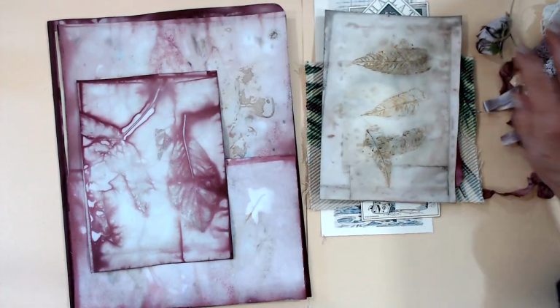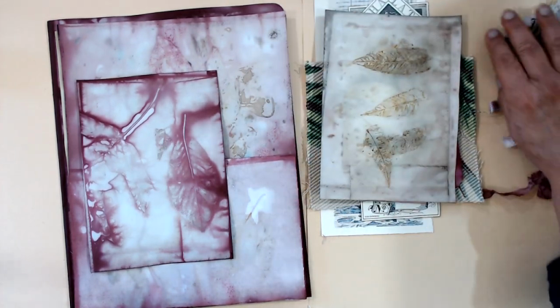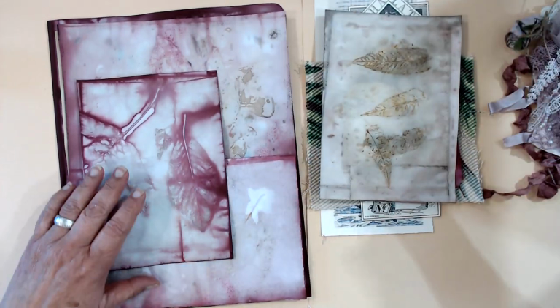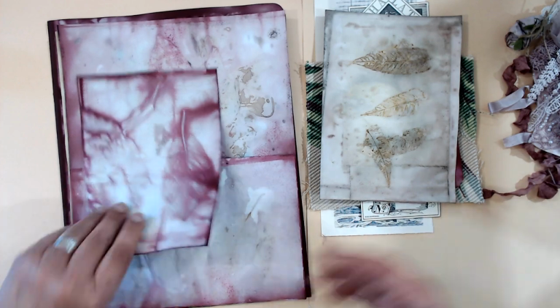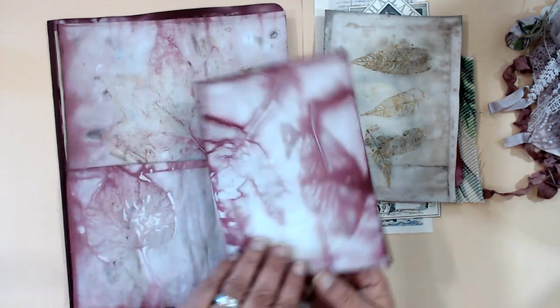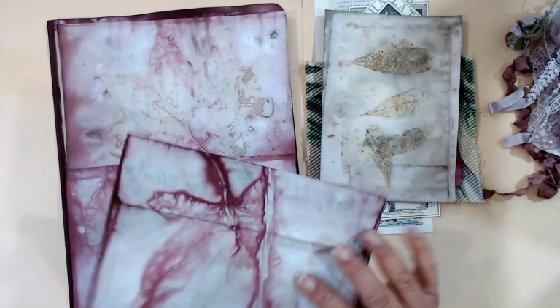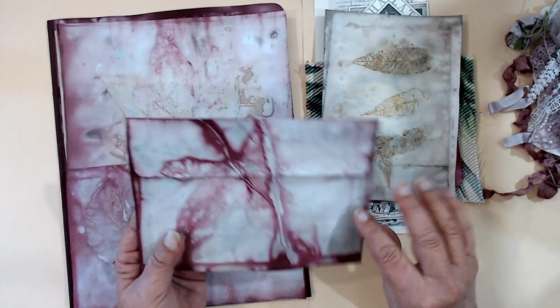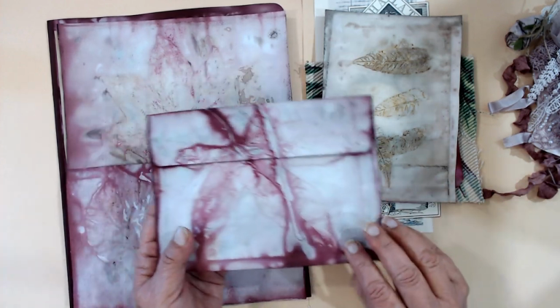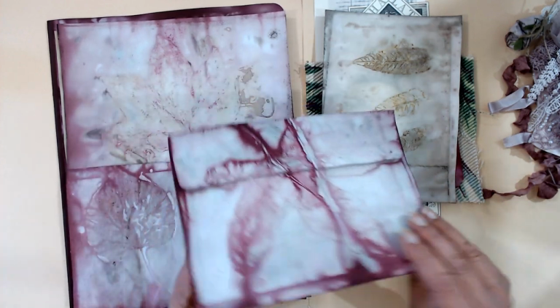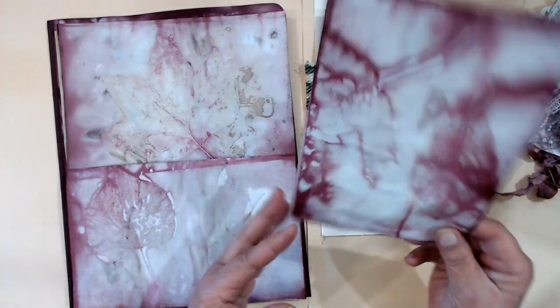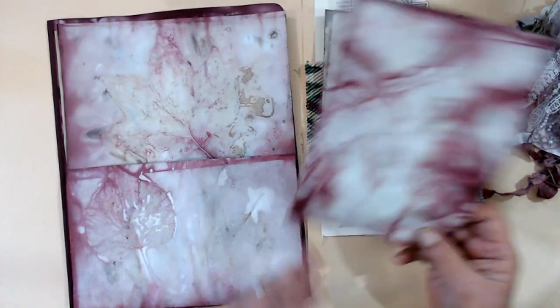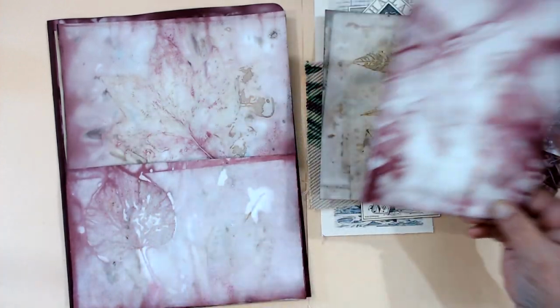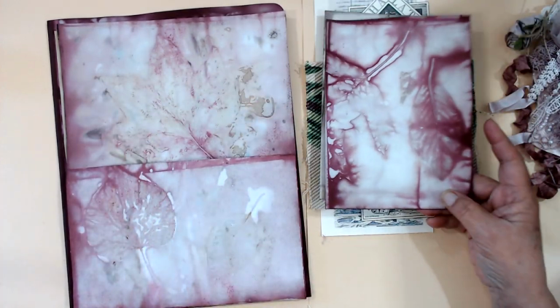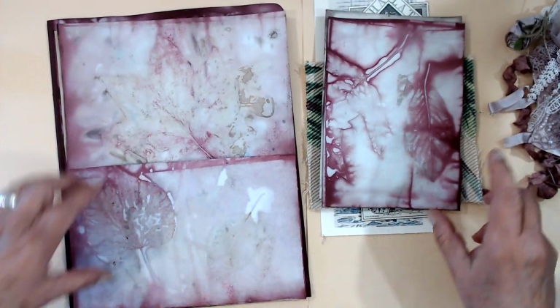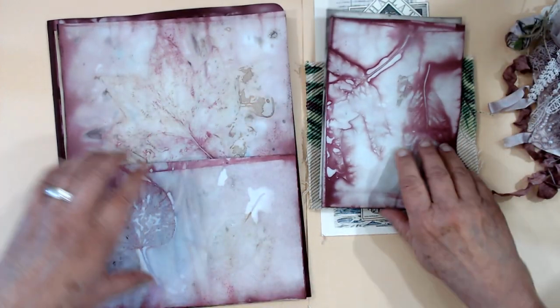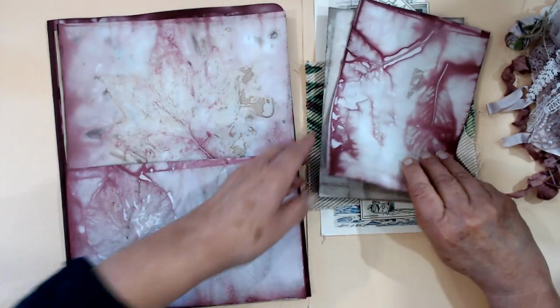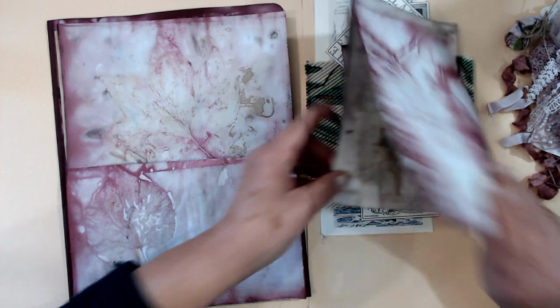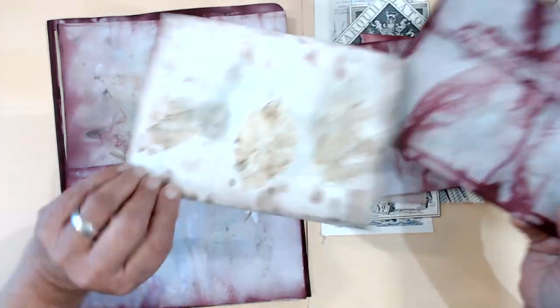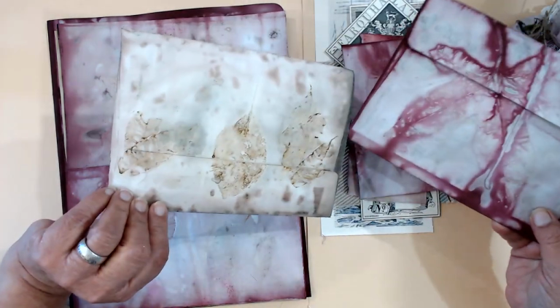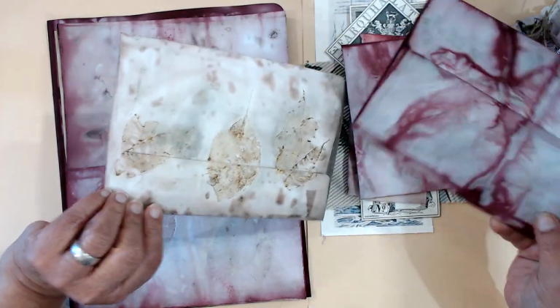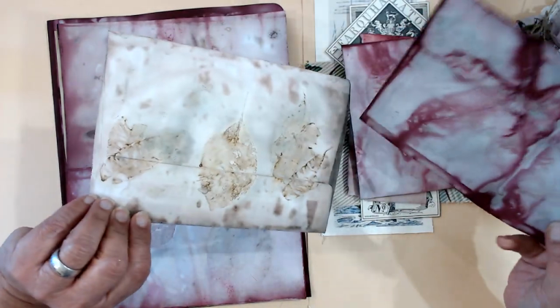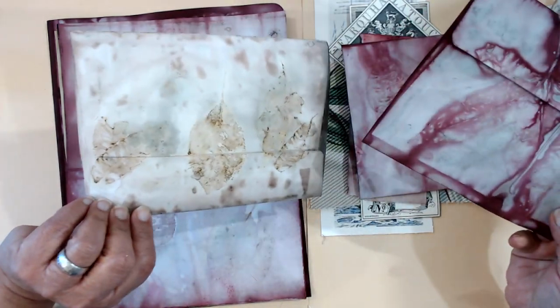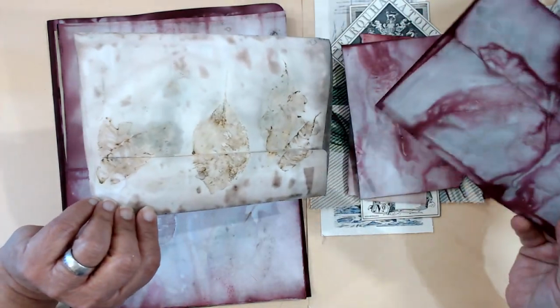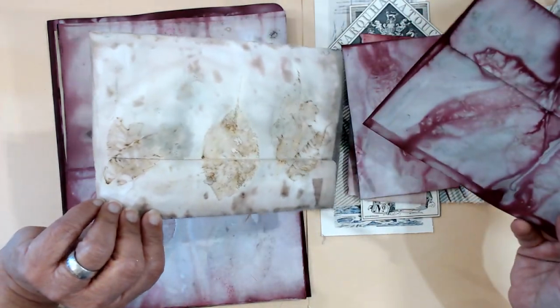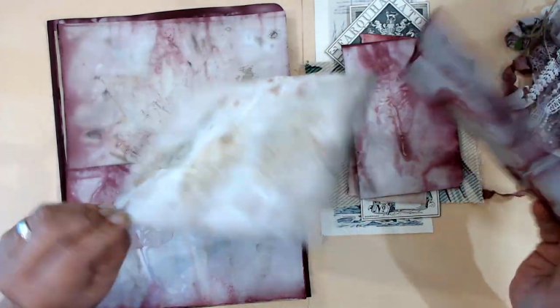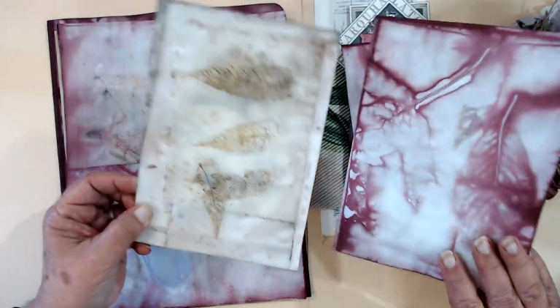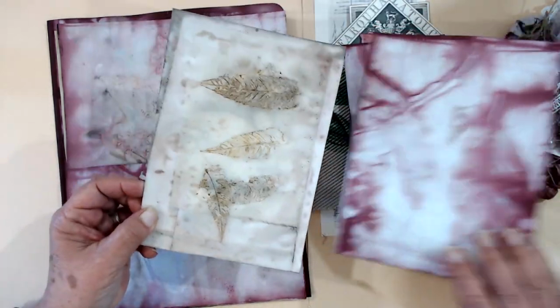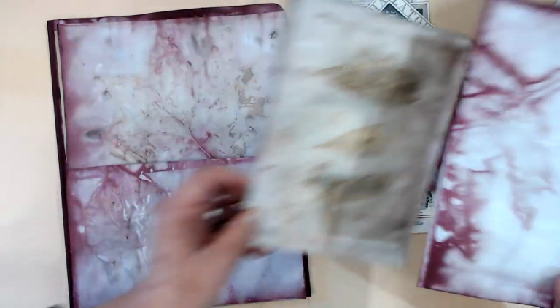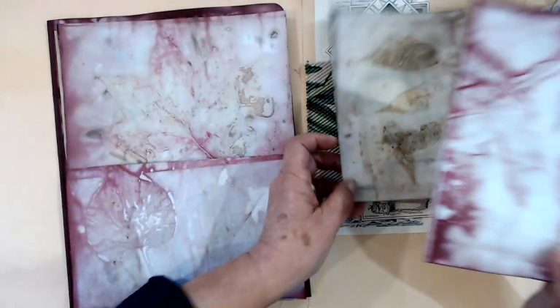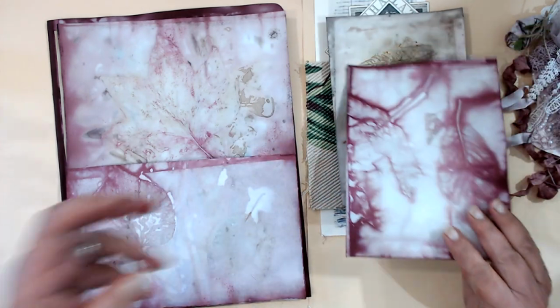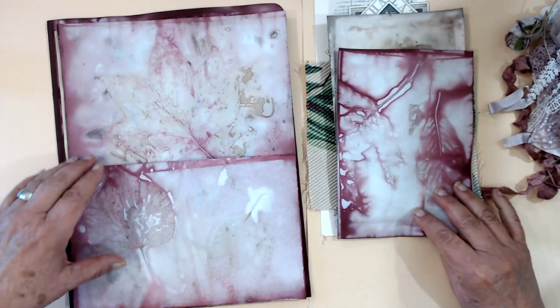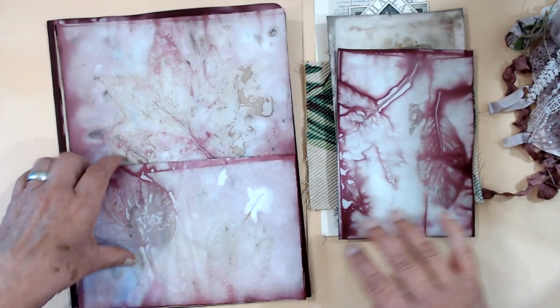Some papers are just coffee, some have the cochineal, some have the cochineal and the coffee — it's kind of a mixed bag. And these two are envelopes; they may not look like it, but they are.